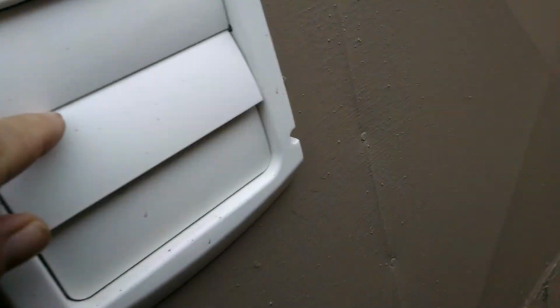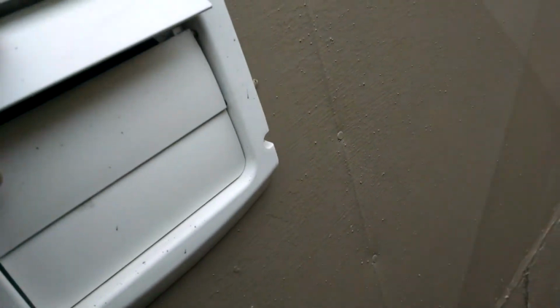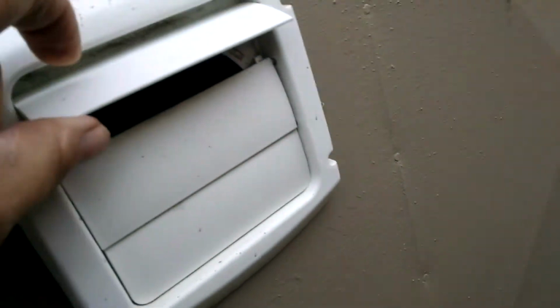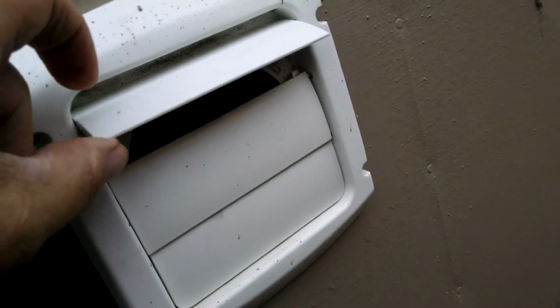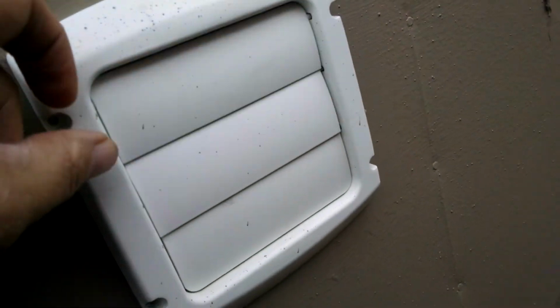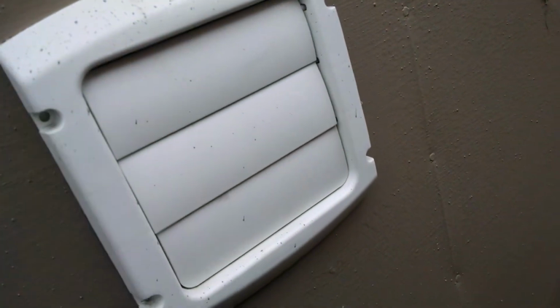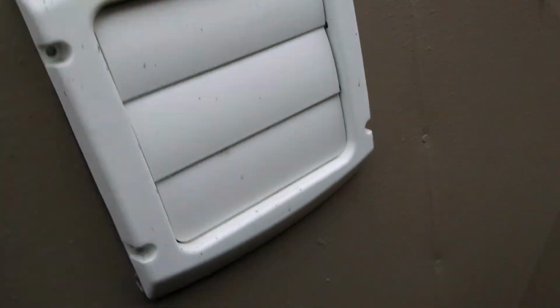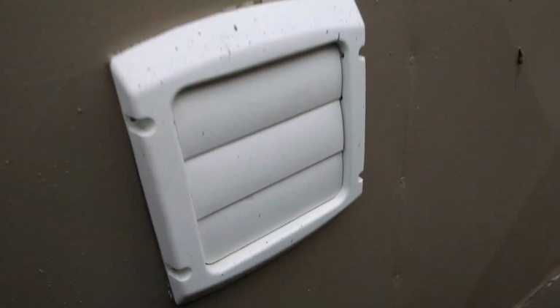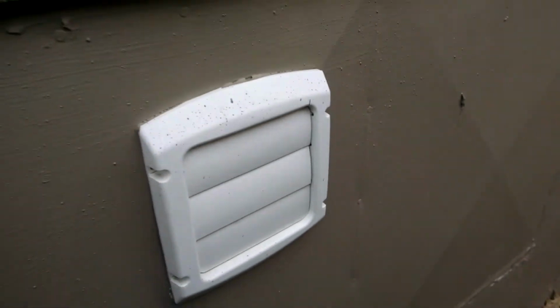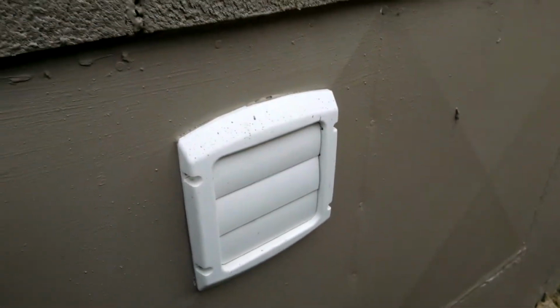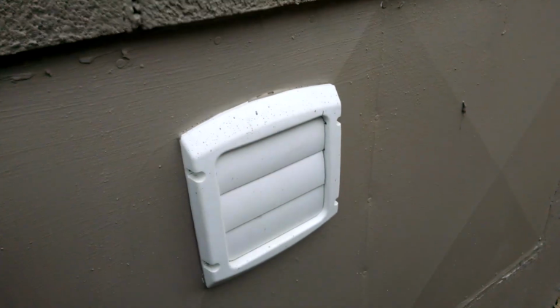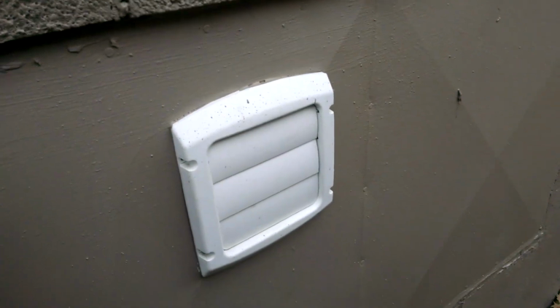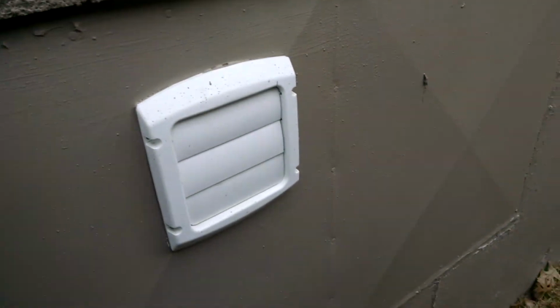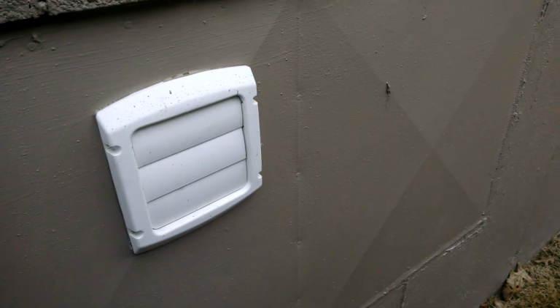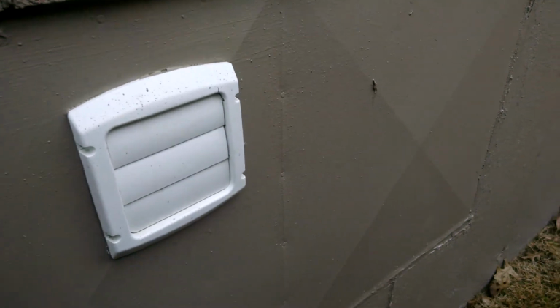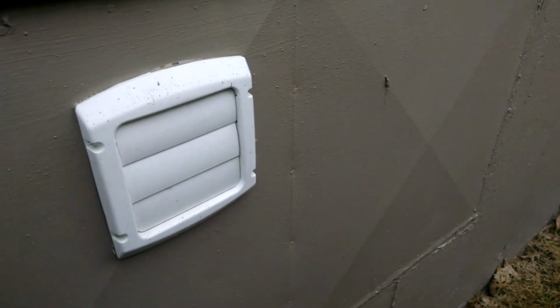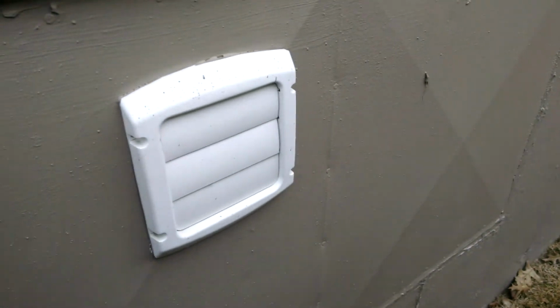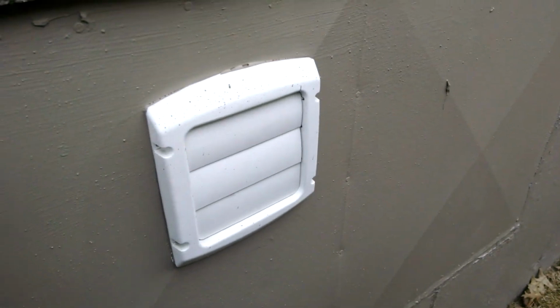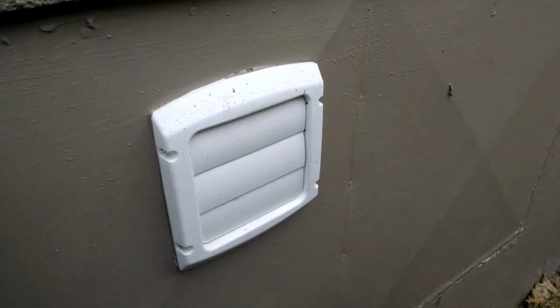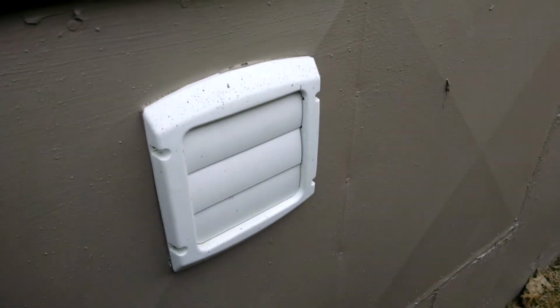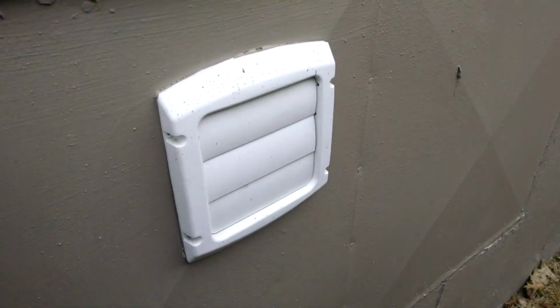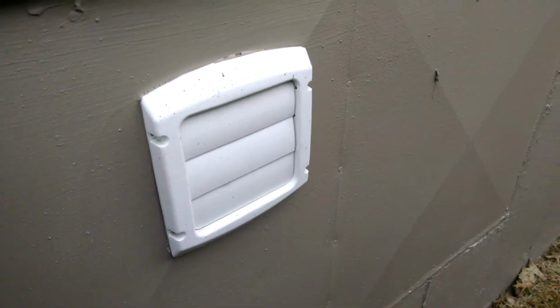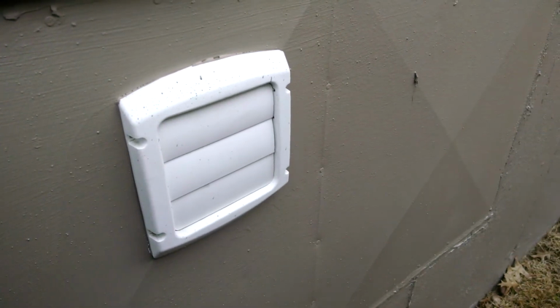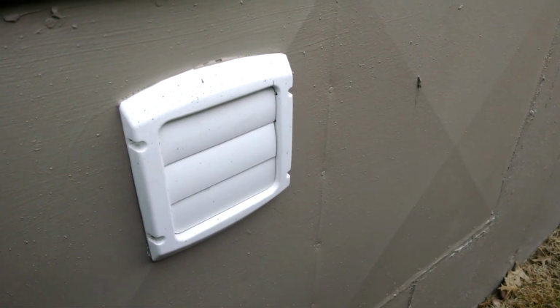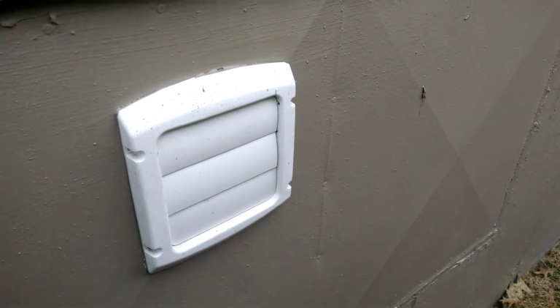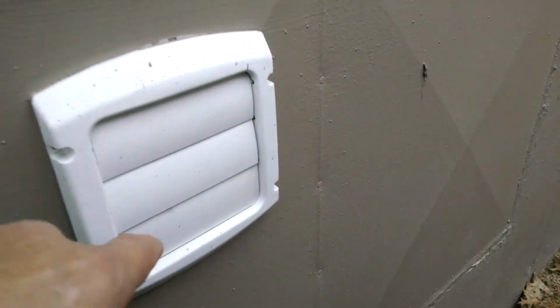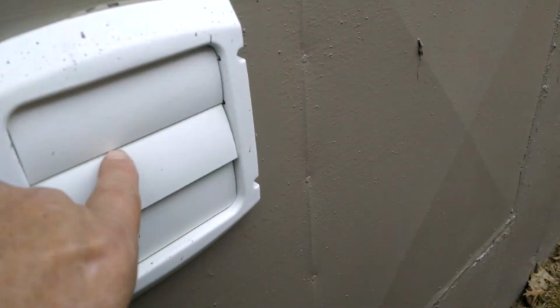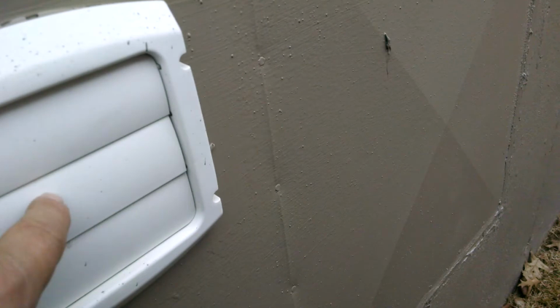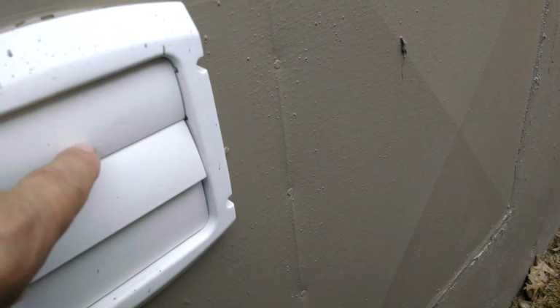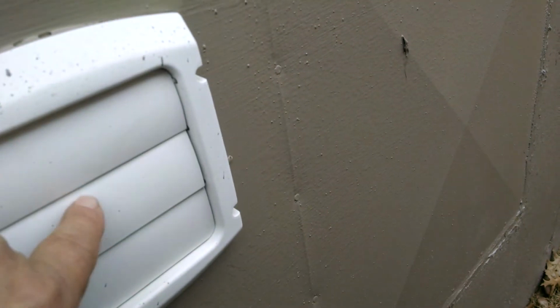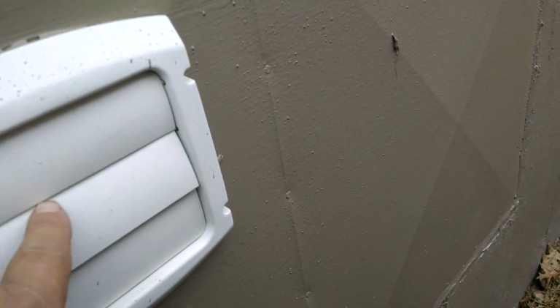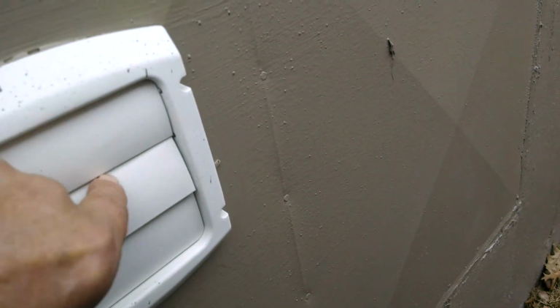When lint builds up inside of these, they have an opportunity — the fire department says this is where the number one fires are caused from lint buildup. This one's nice and clean. This is what you're looking for: a nice, clean trap.